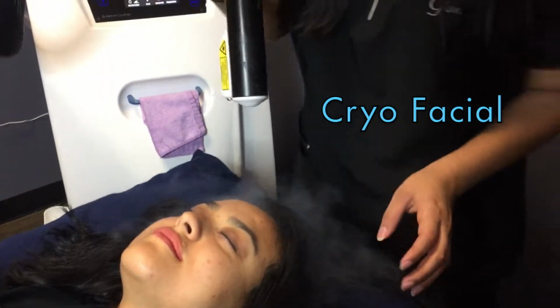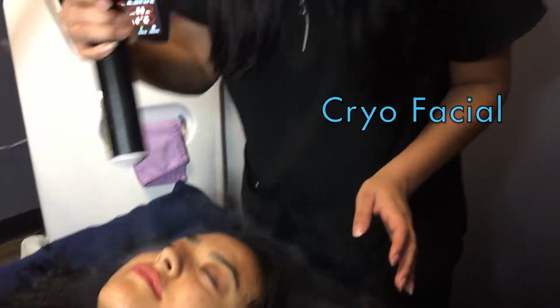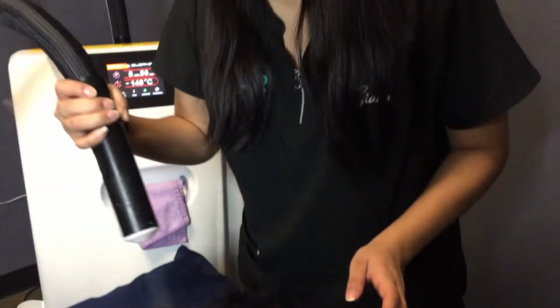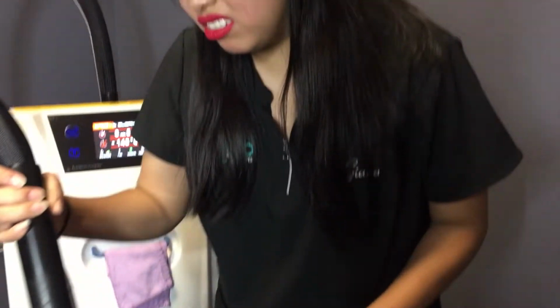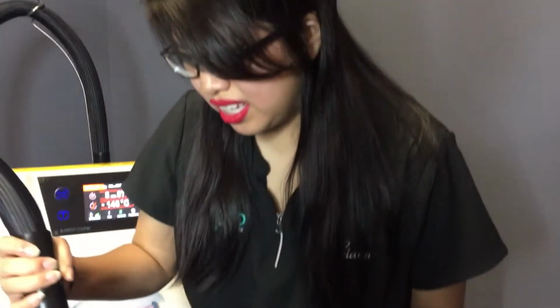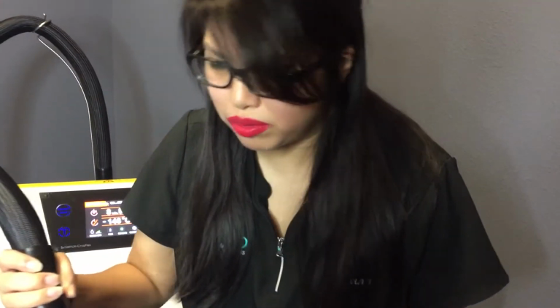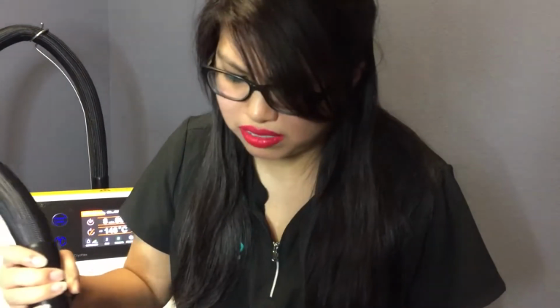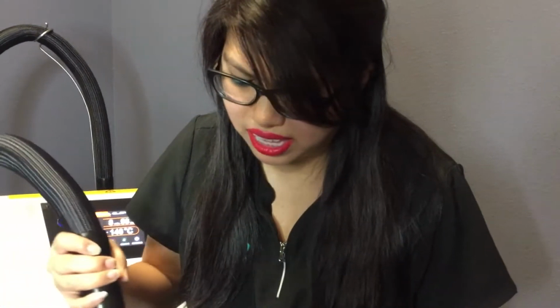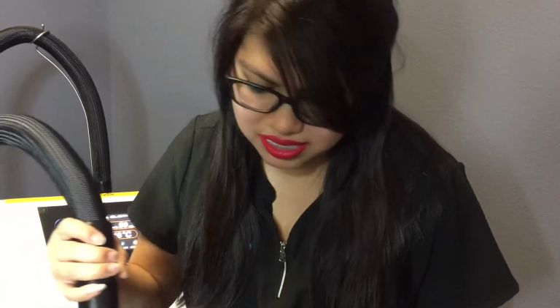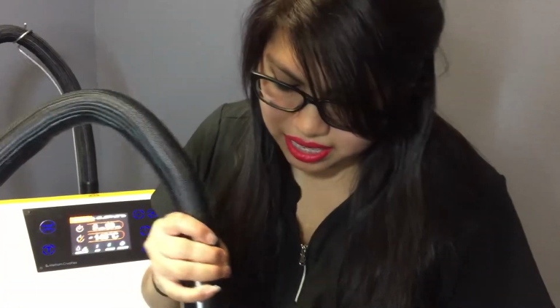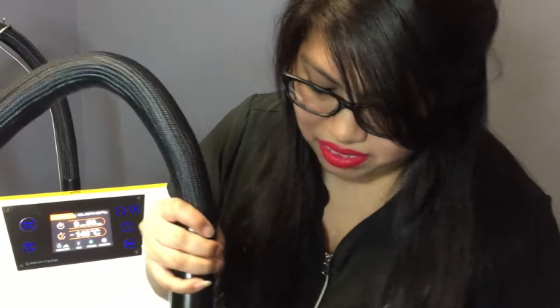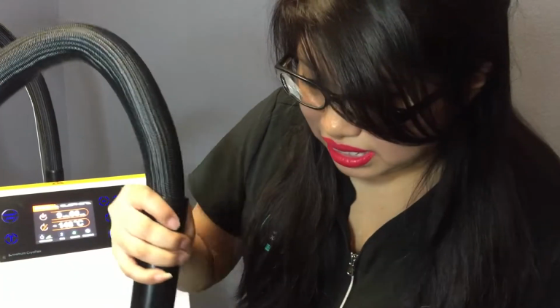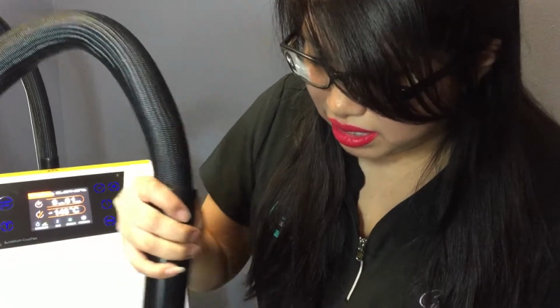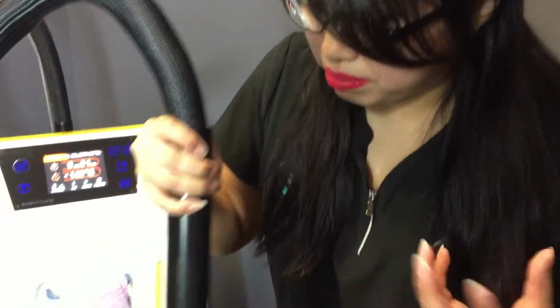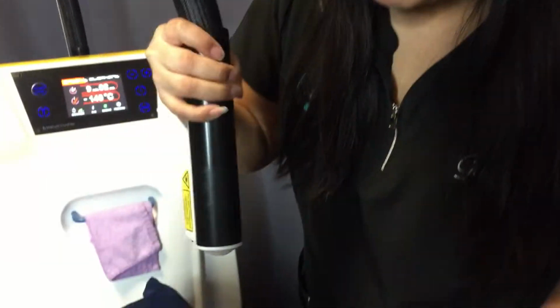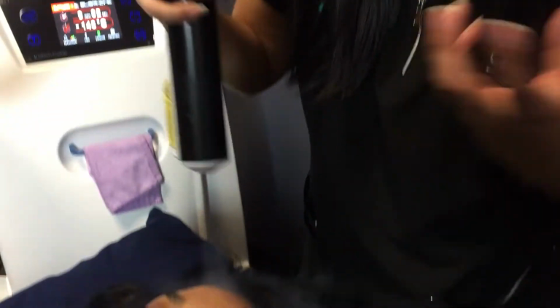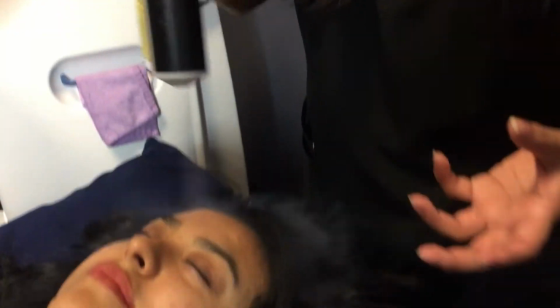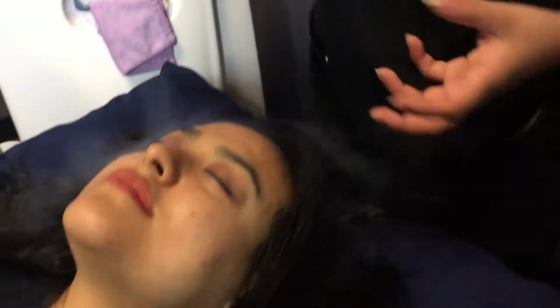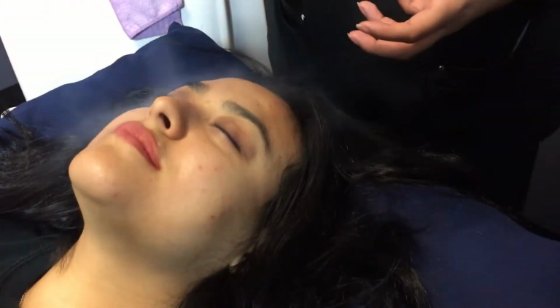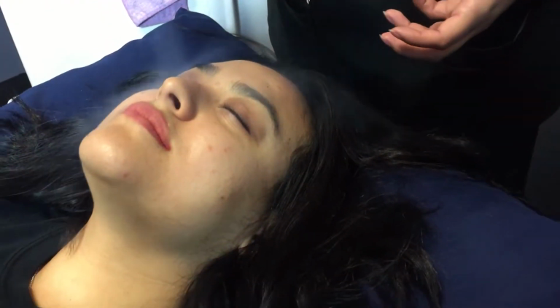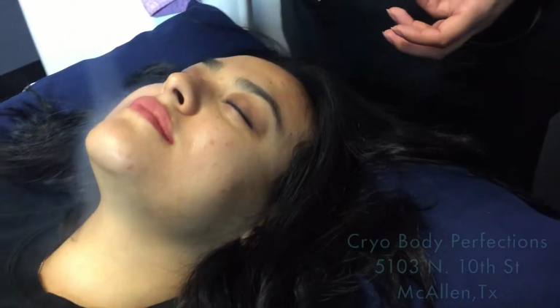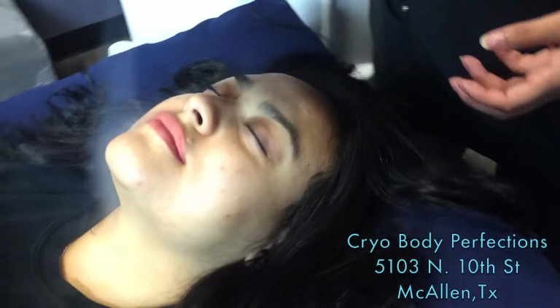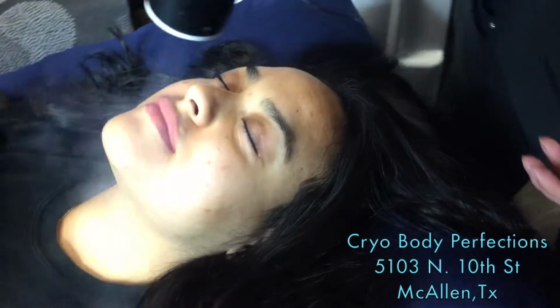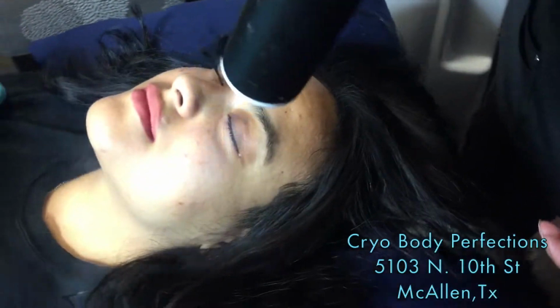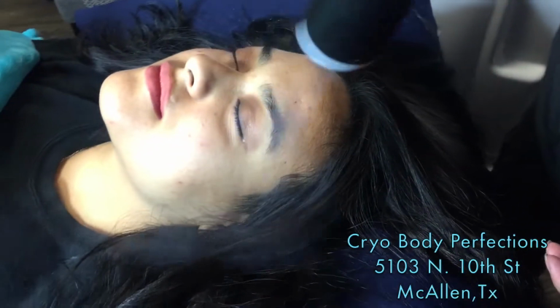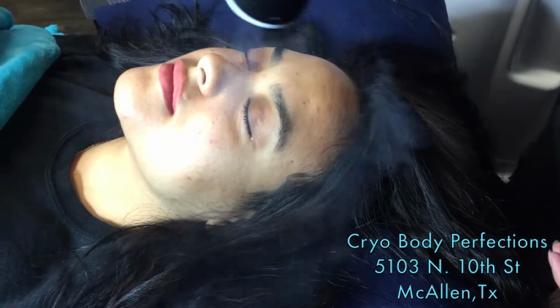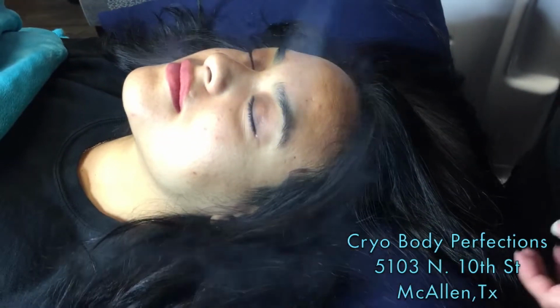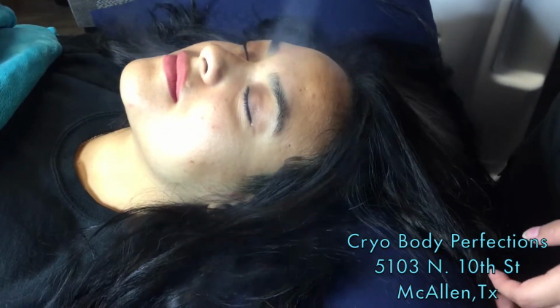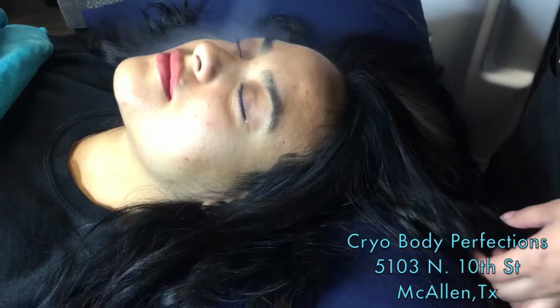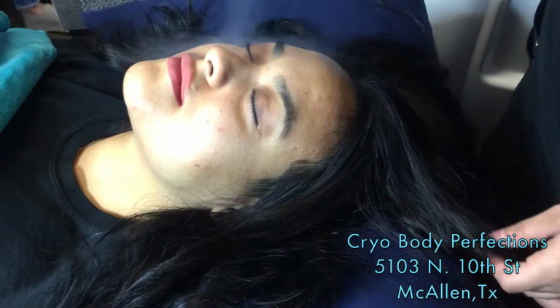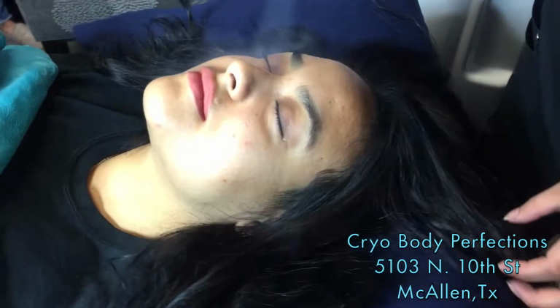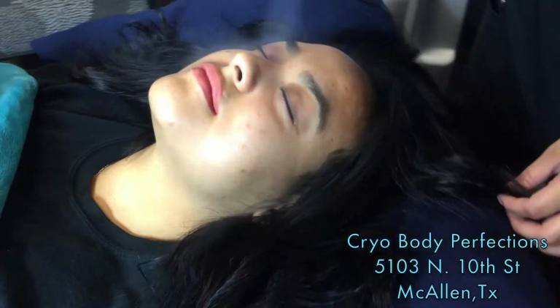So it helps tighten your skin, helps with wrinkles and fine lines. If you have any acne, it'll help push out any of those toxins that clog your pores. It brightens up your skin and it feels so good, especially on a hot day. It's my favorite thing.